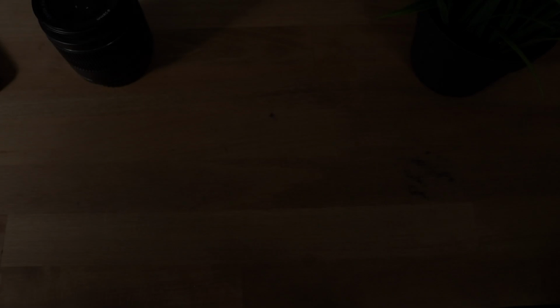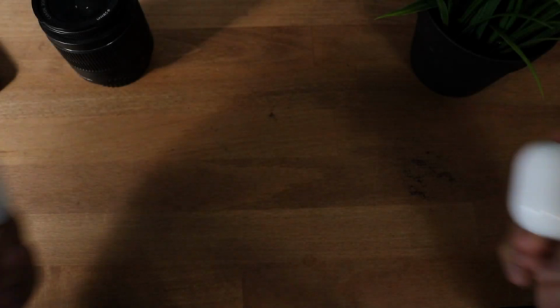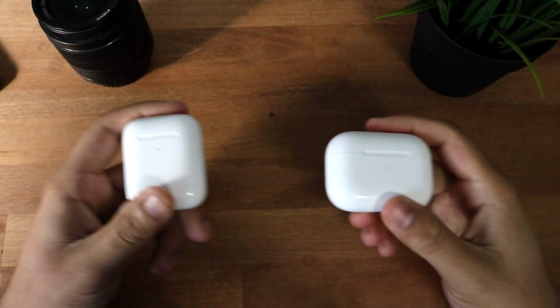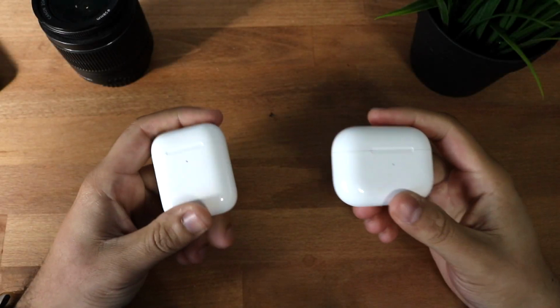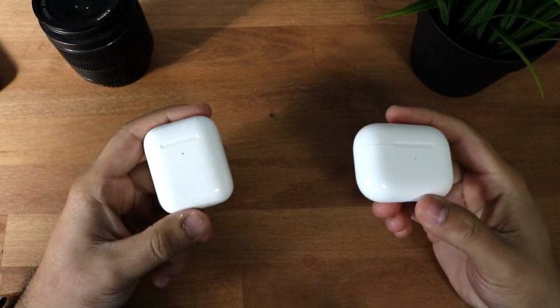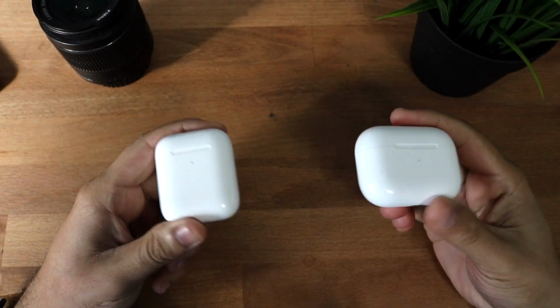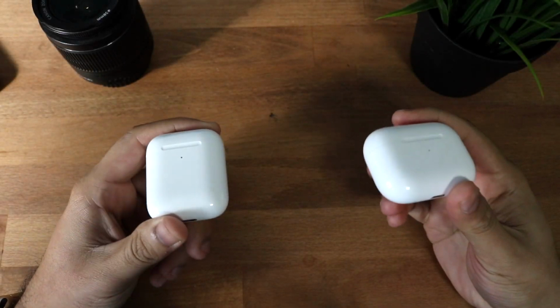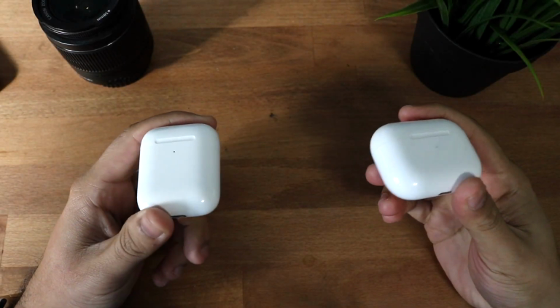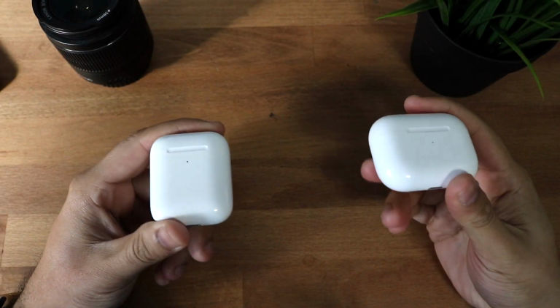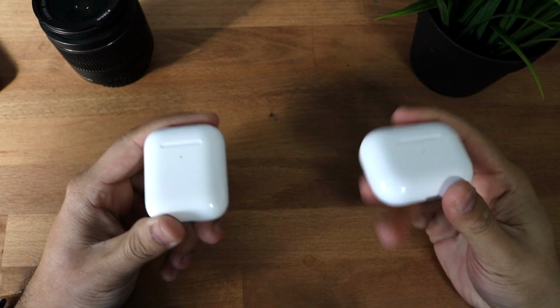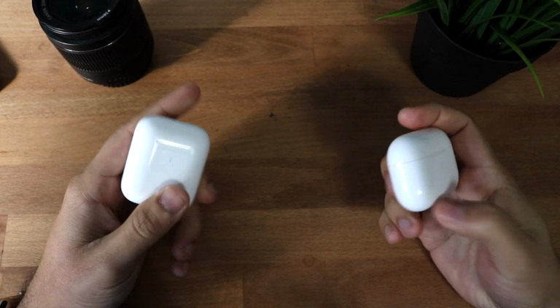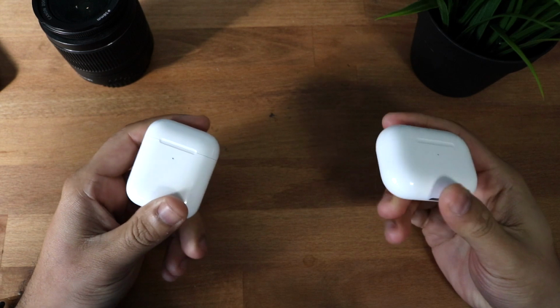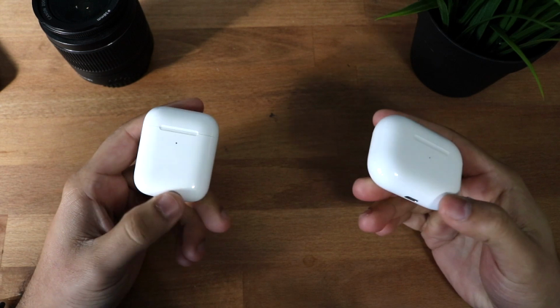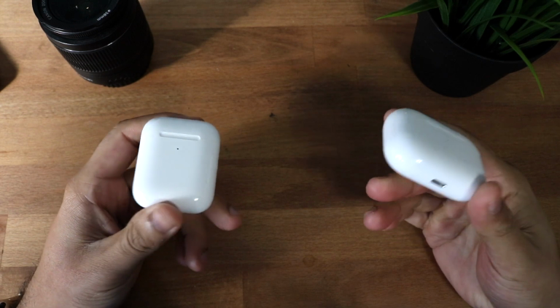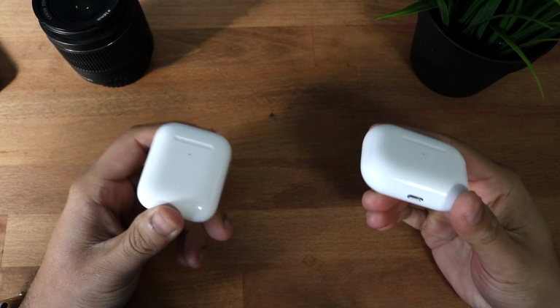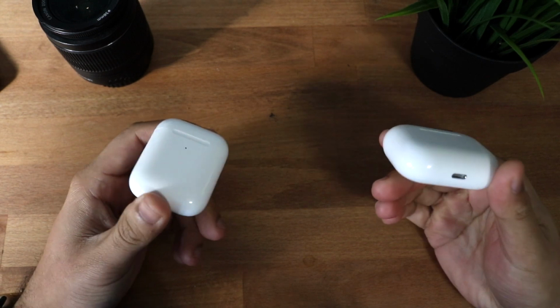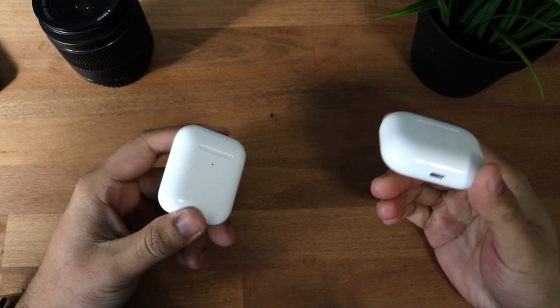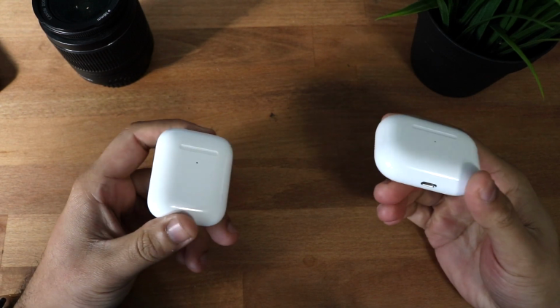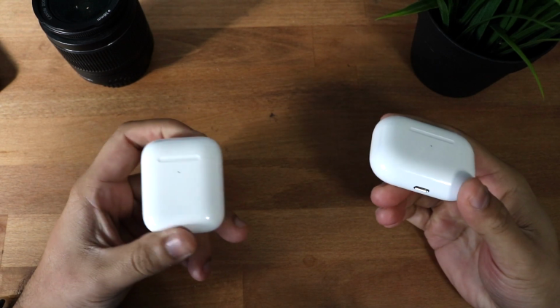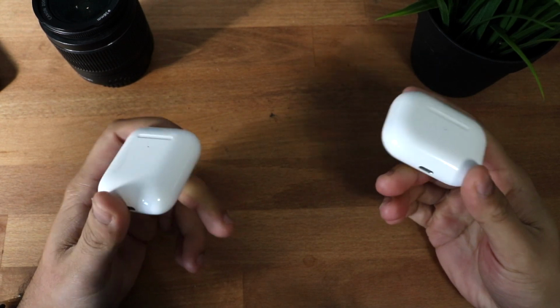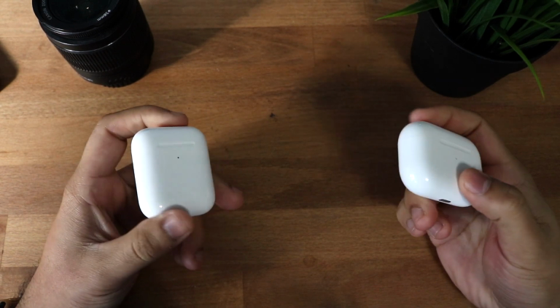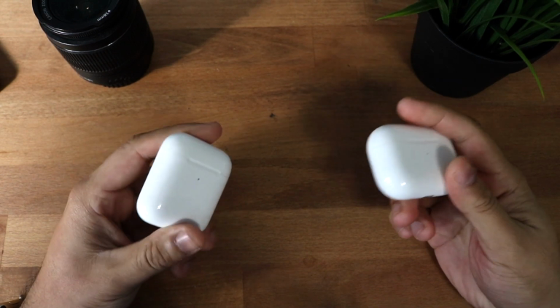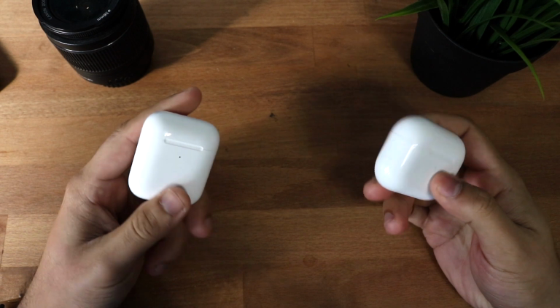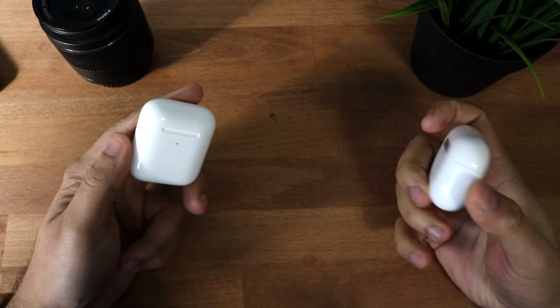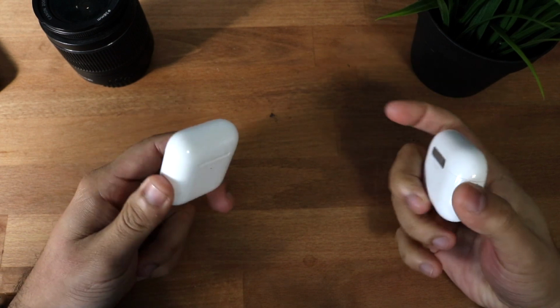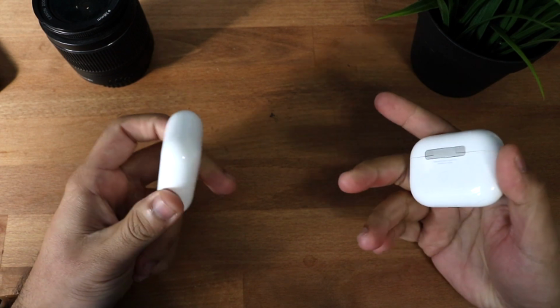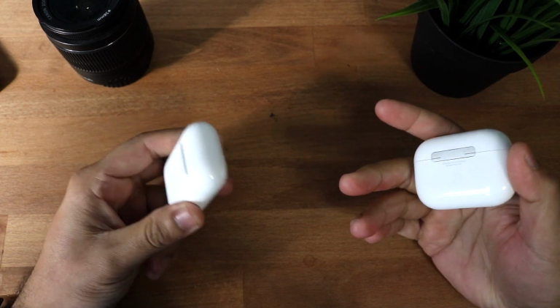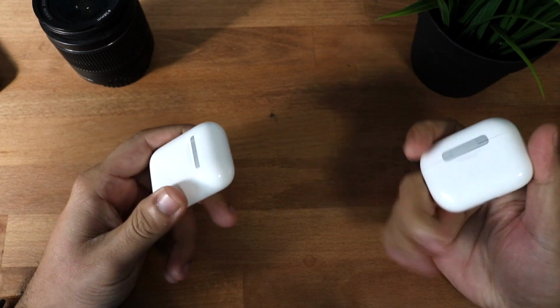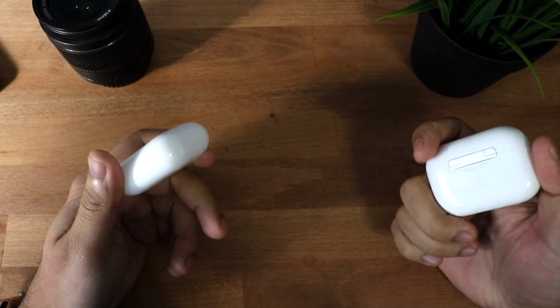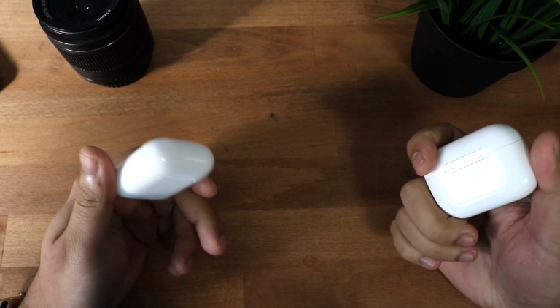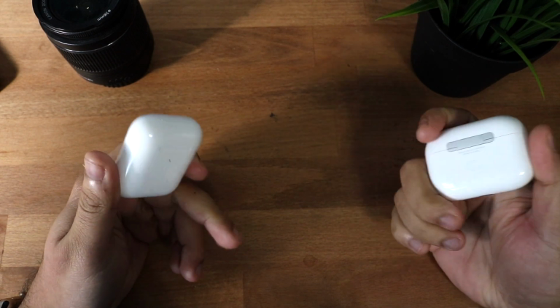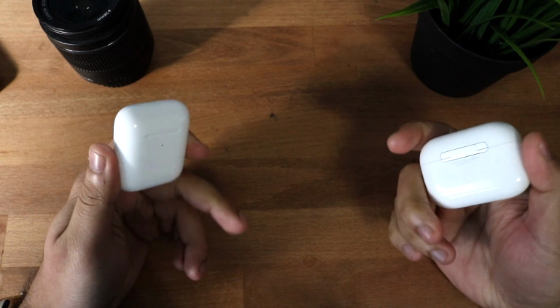Hello everyone, welcome back to the channel. My voice is a little bit messed up, I do apologize. I just bought the new AirPods and I figured I should compare them to the AirPods 2s. I already did a quick comparison between these but I figured I might as well do a full one. I don't know if this is going to be a long video — I might ramble or not.